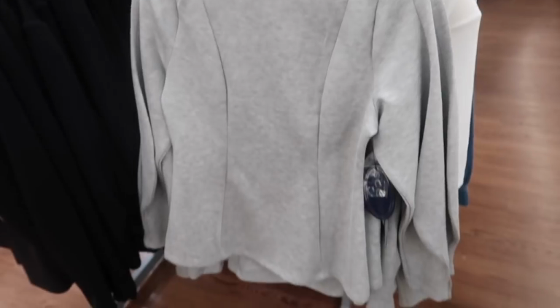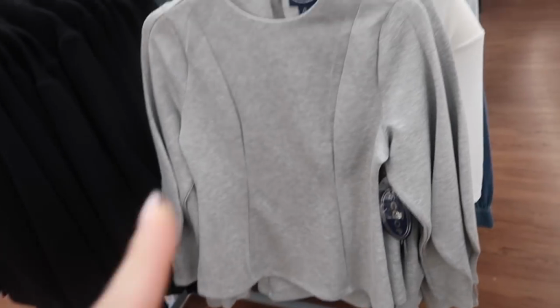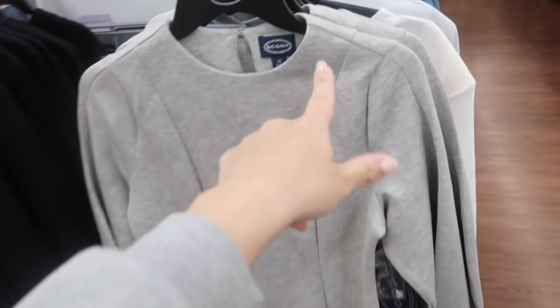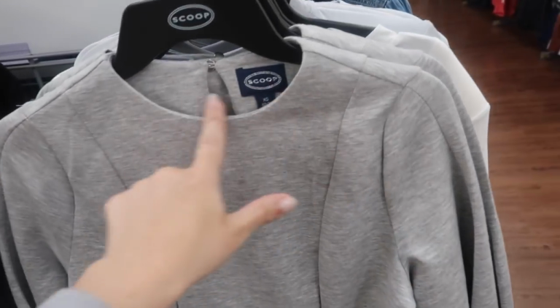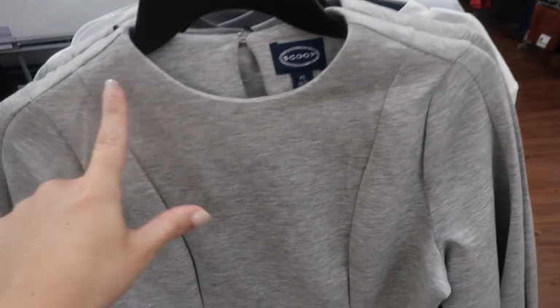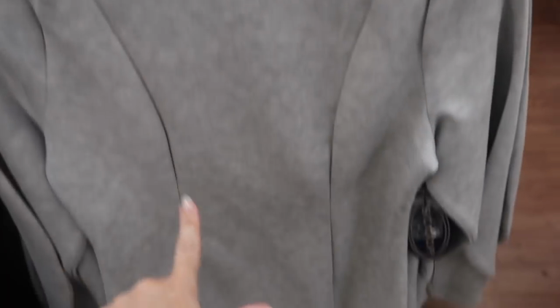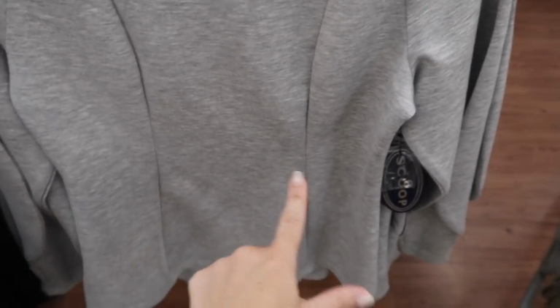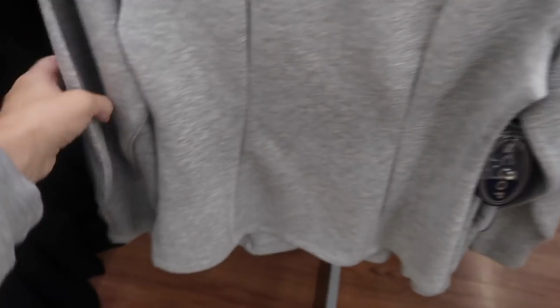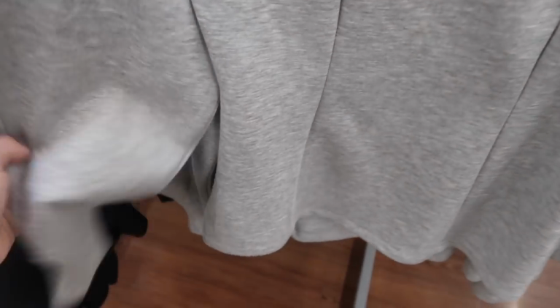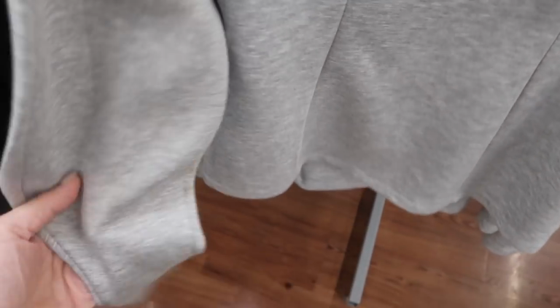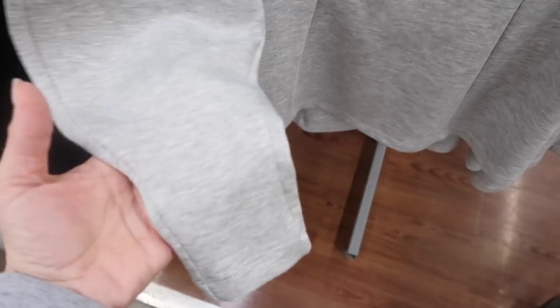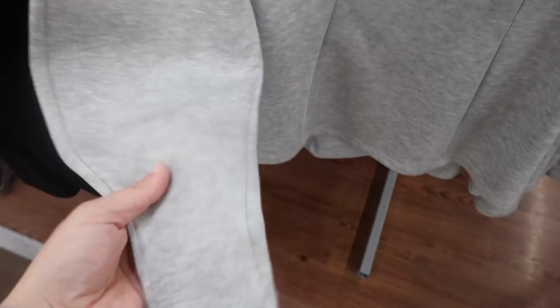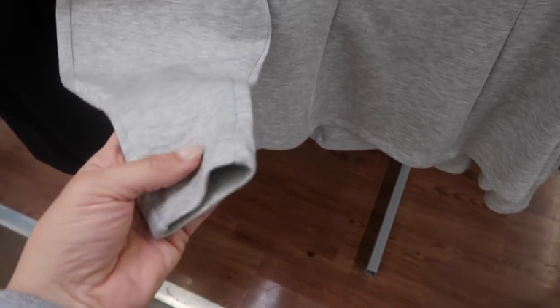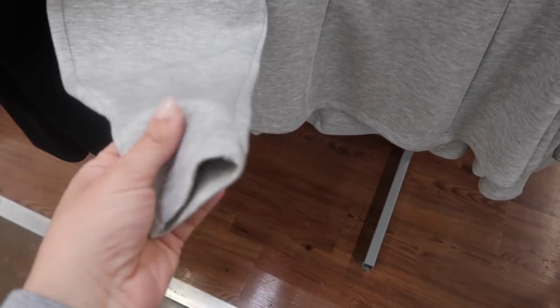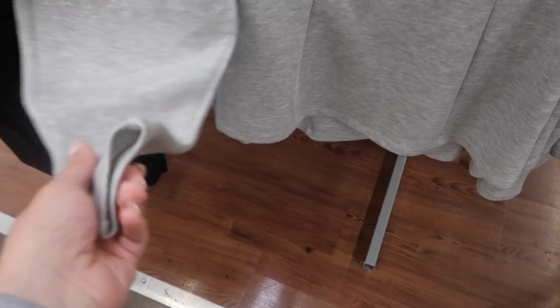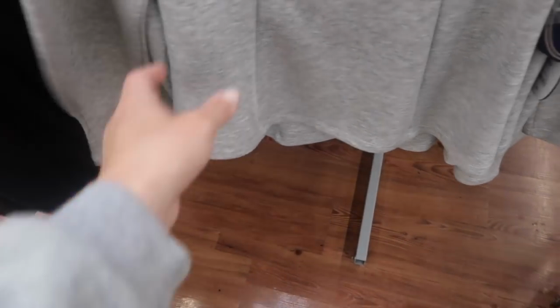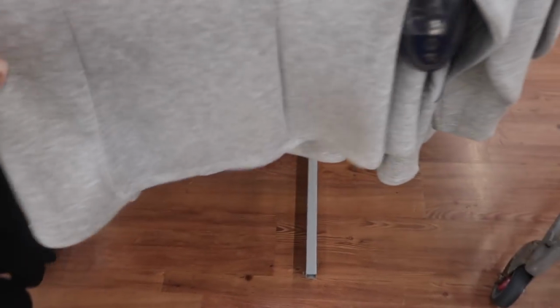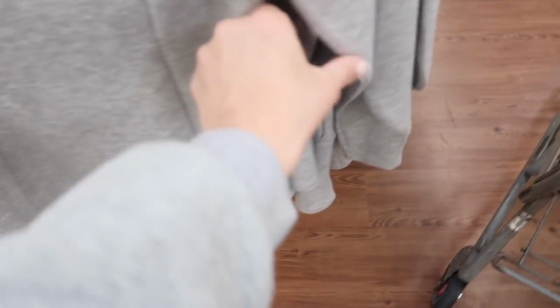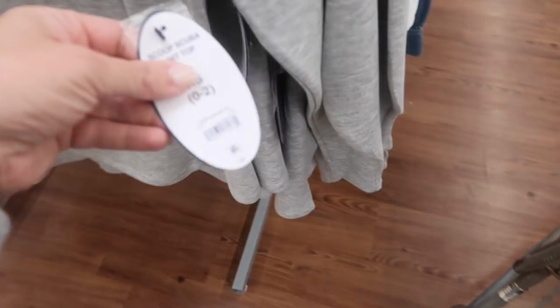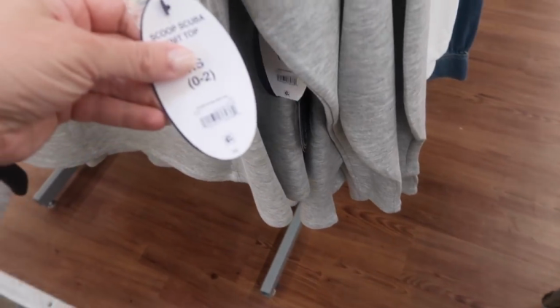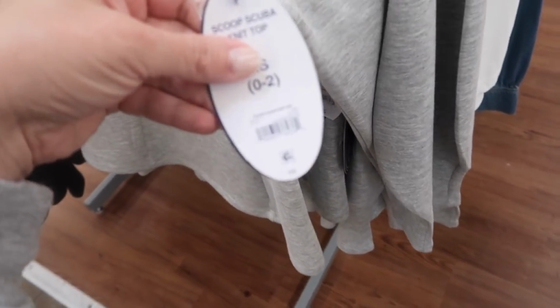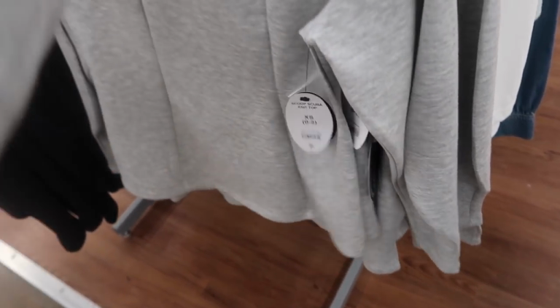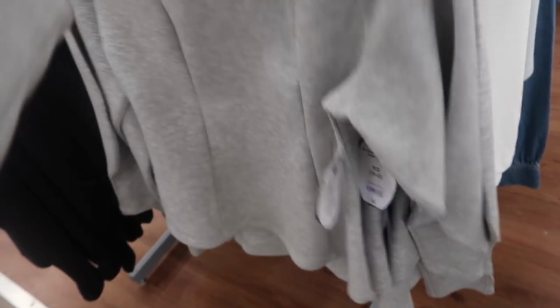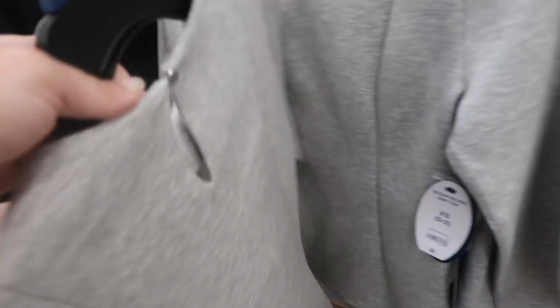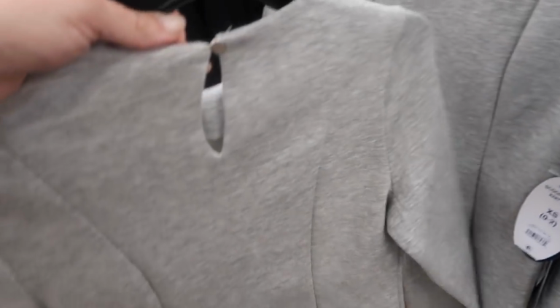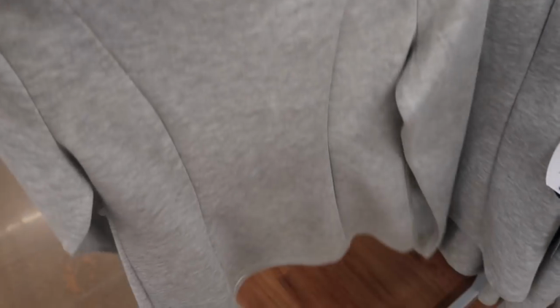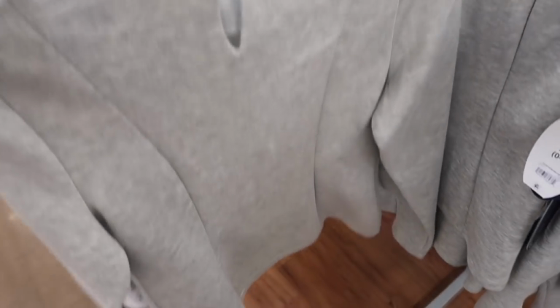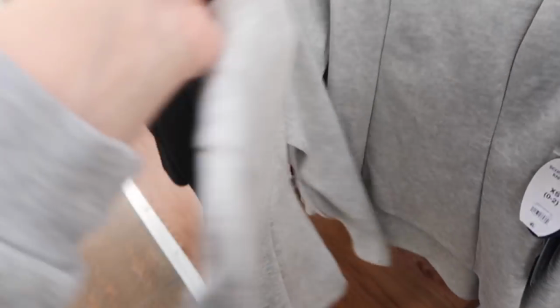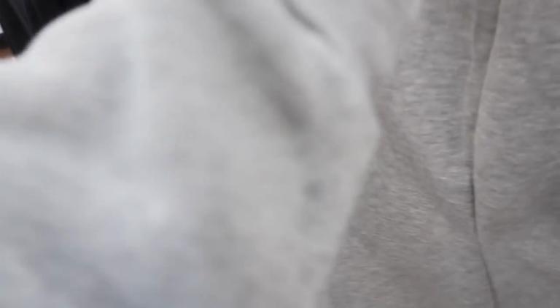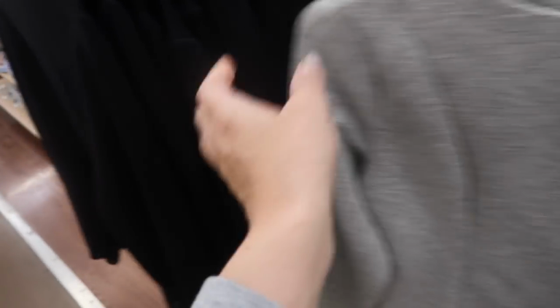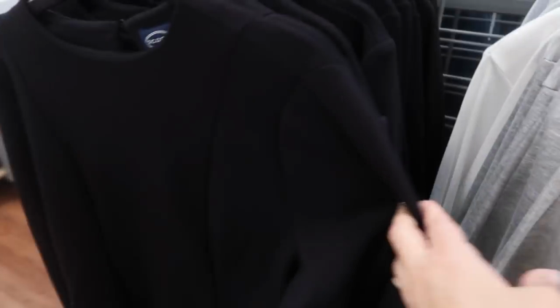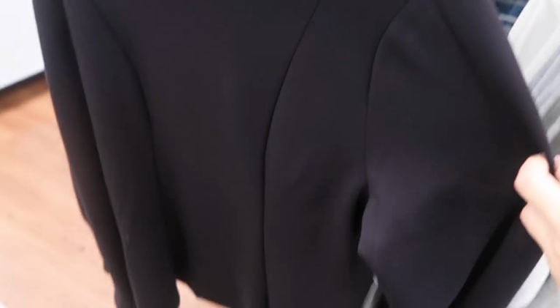New top from Scoop. This has that higher neckline with the same detailing, a little bit of a puff sleeve, and the fitted wrist. These are $26 and come in this gray and then also in the black.